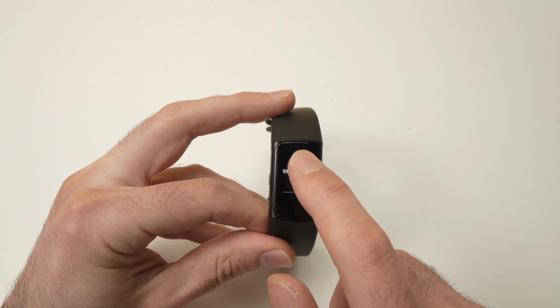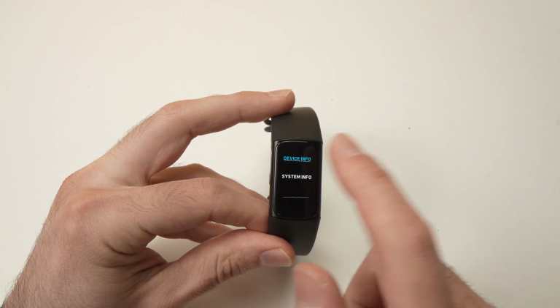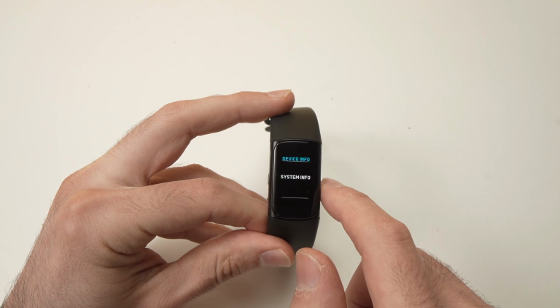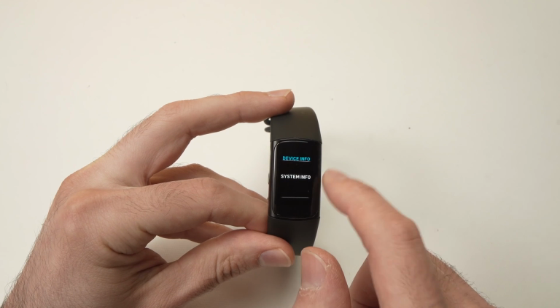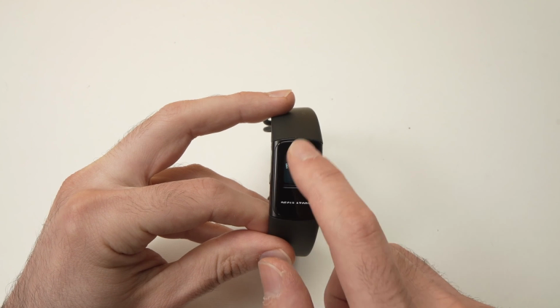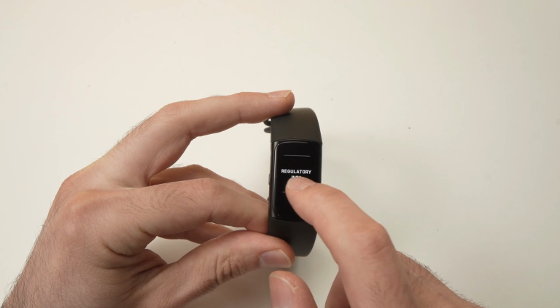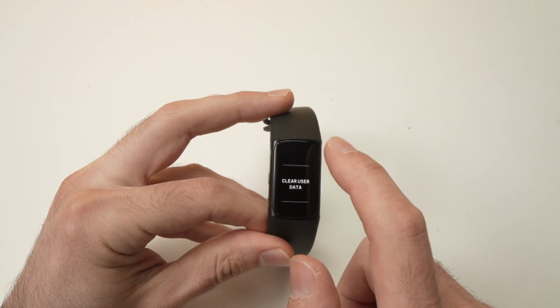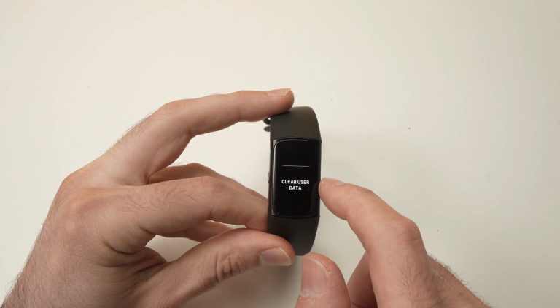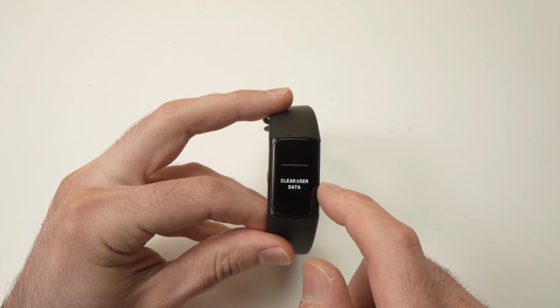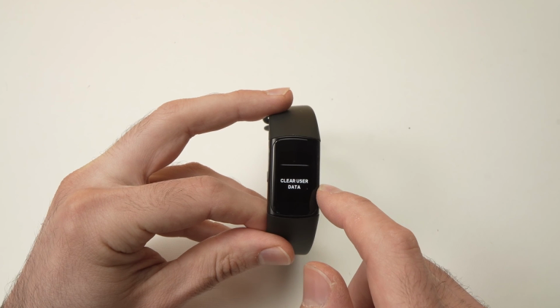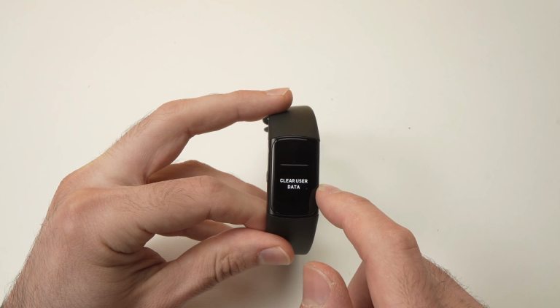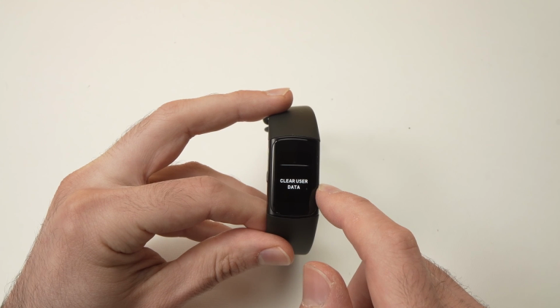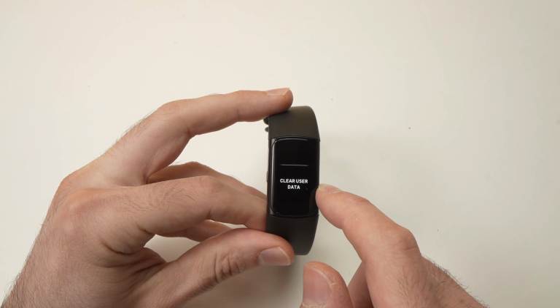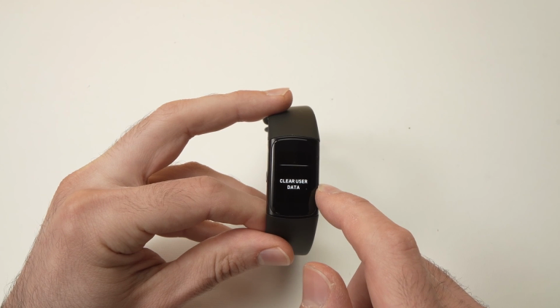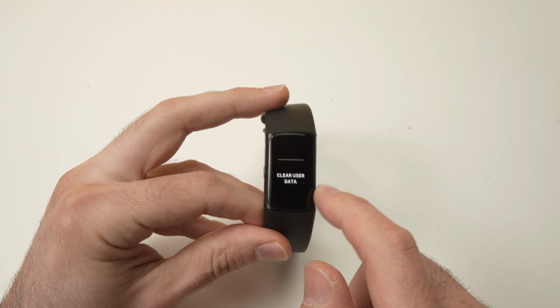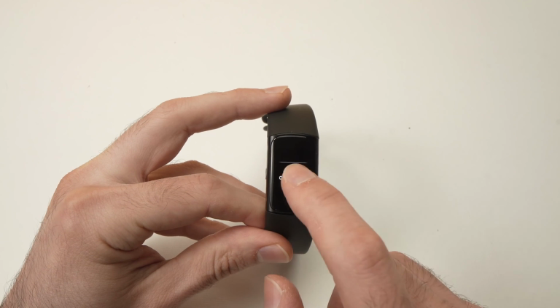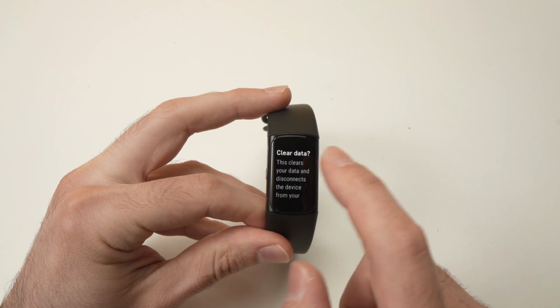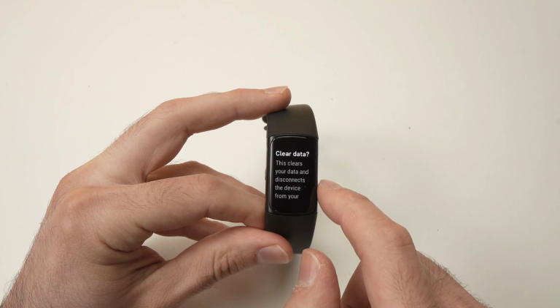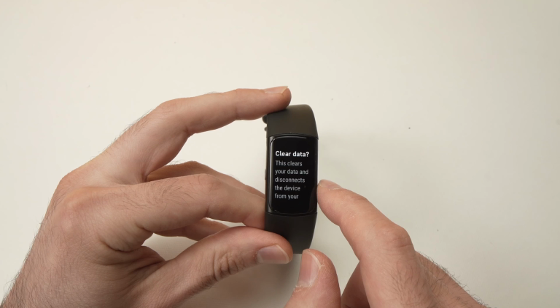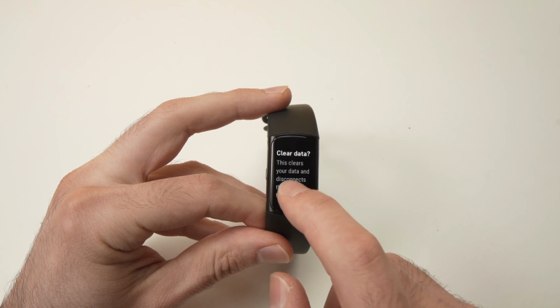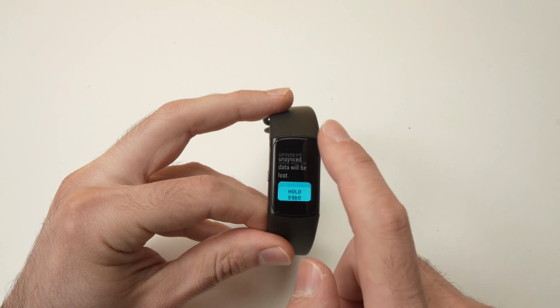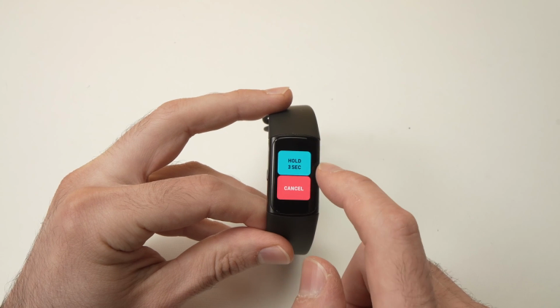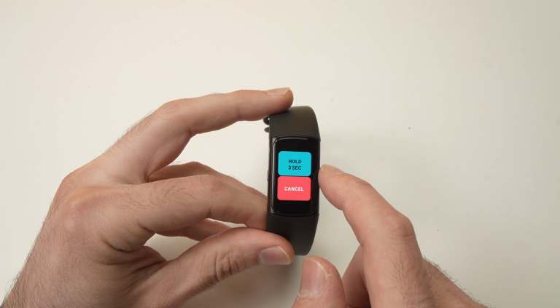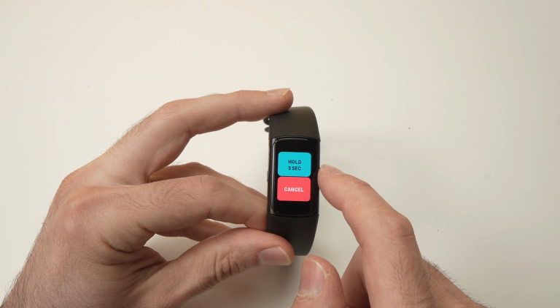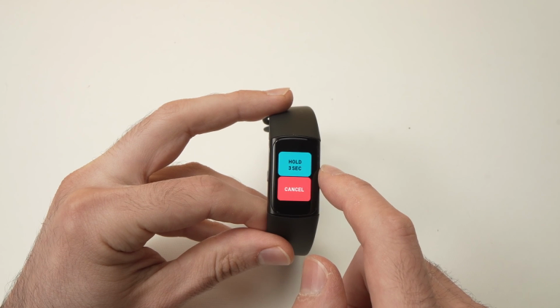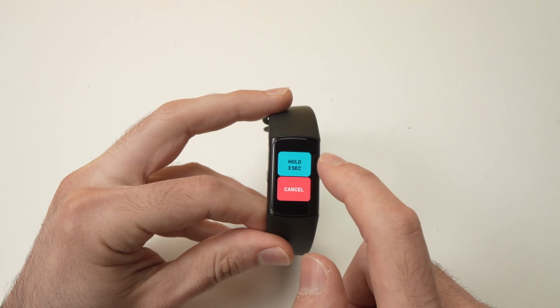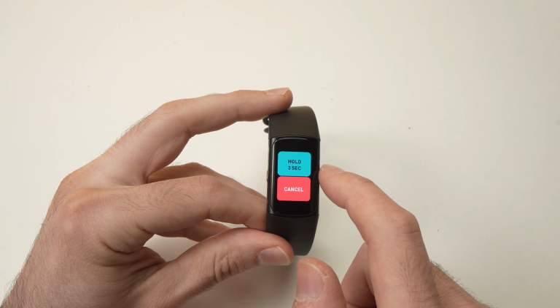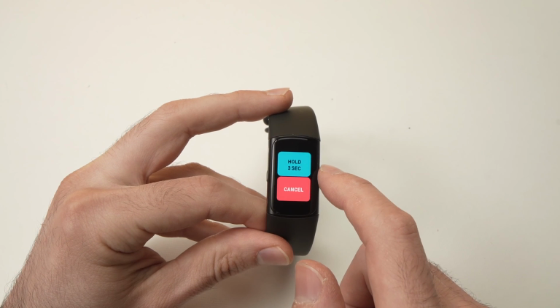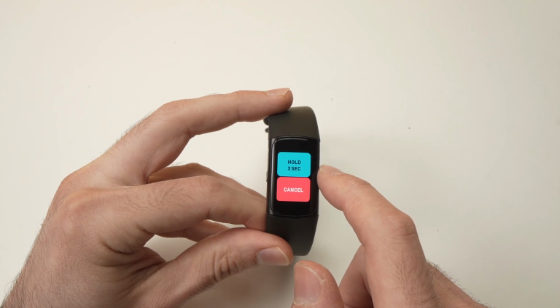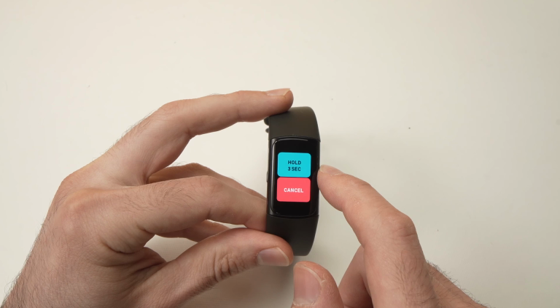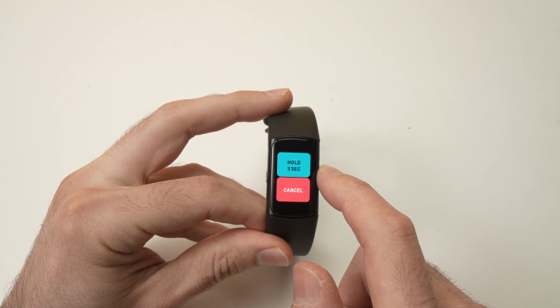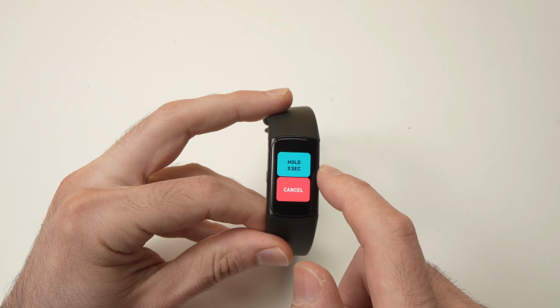Tap on Device Info, then go down until you see Clear User Data. Press on this option, go down, and you'll need to hold this blue button for three seconds.